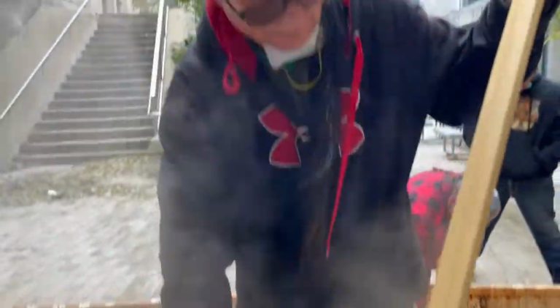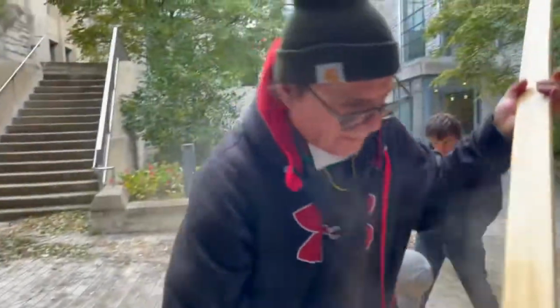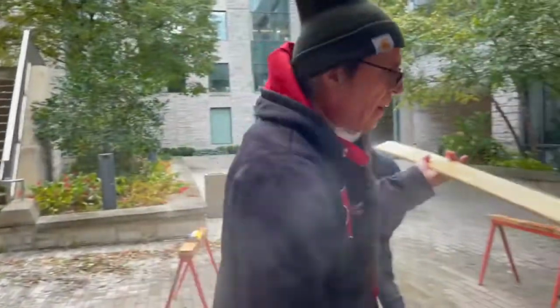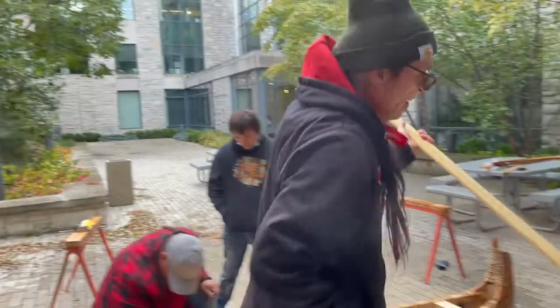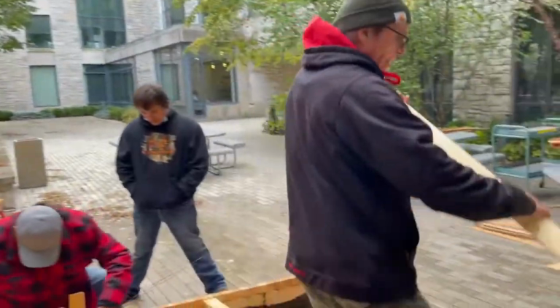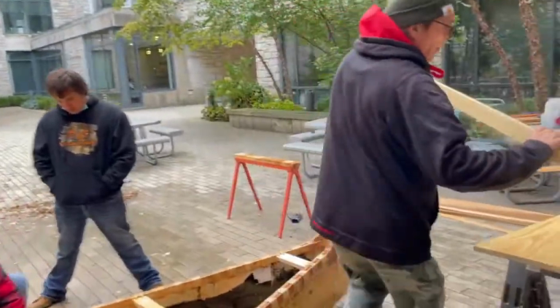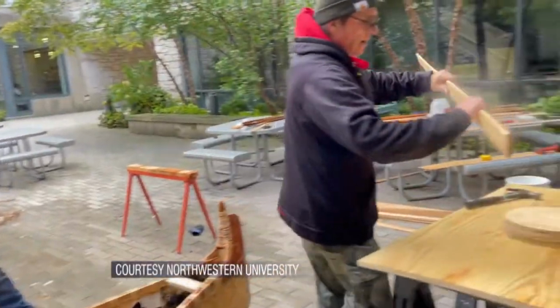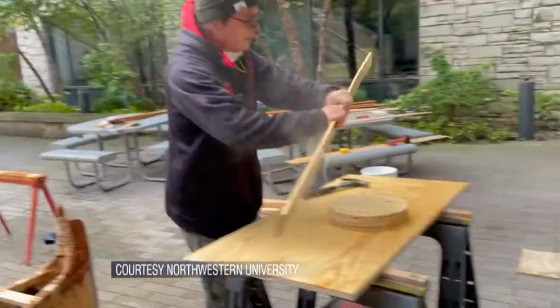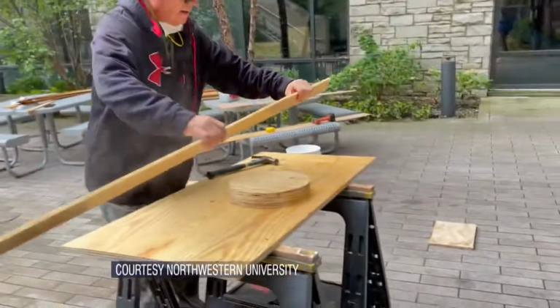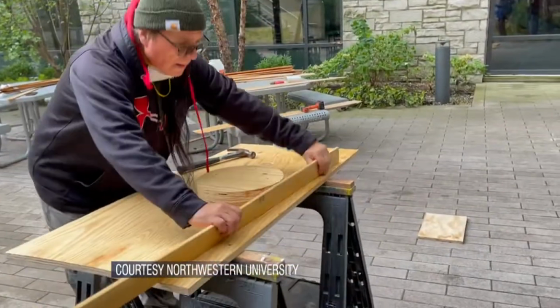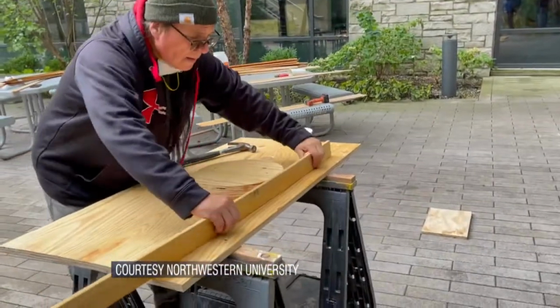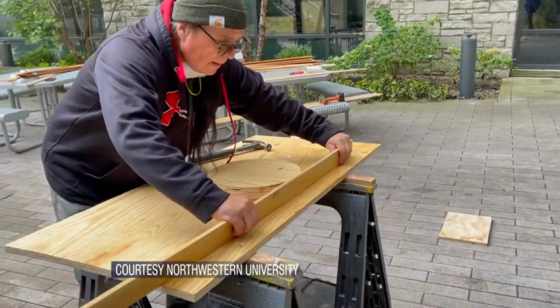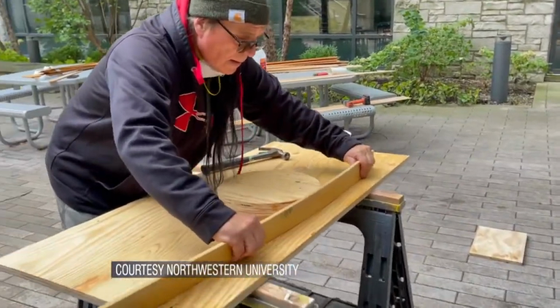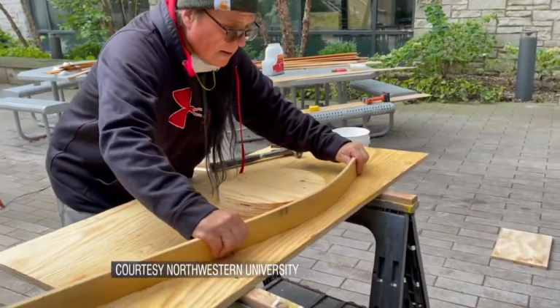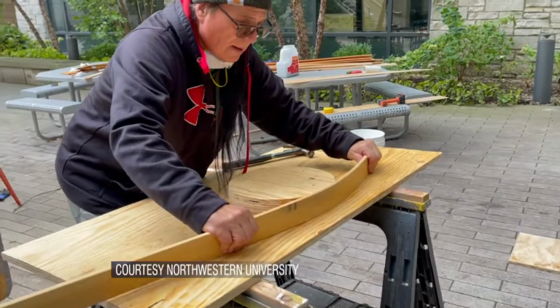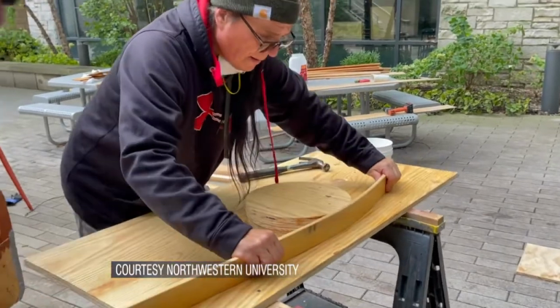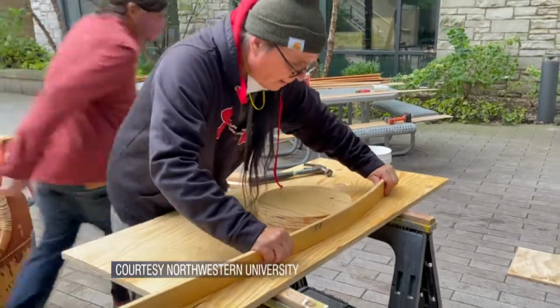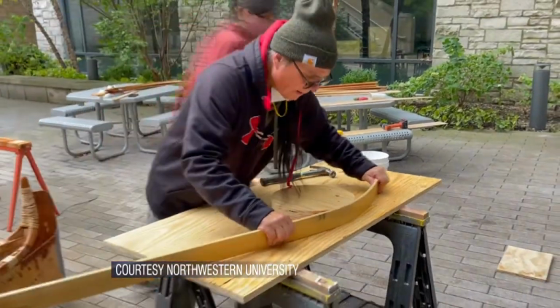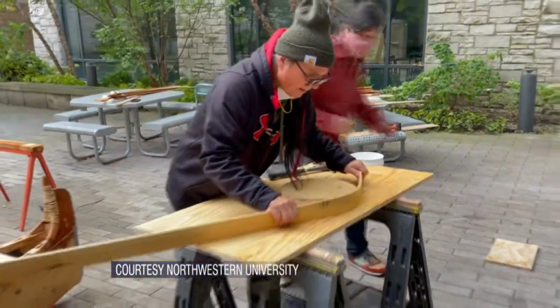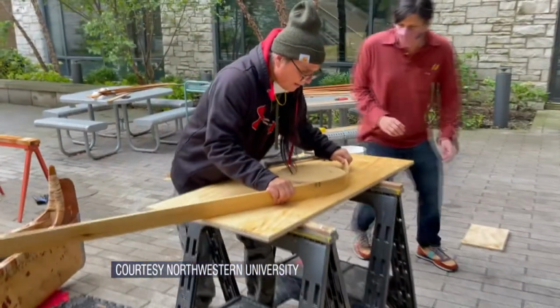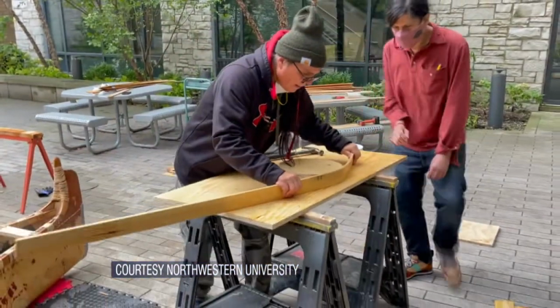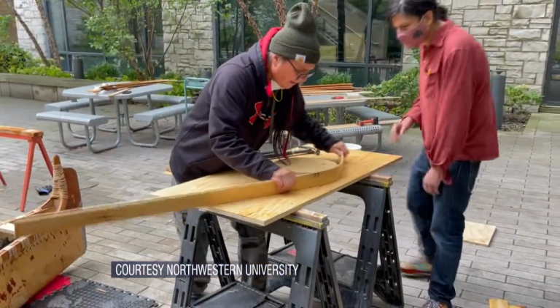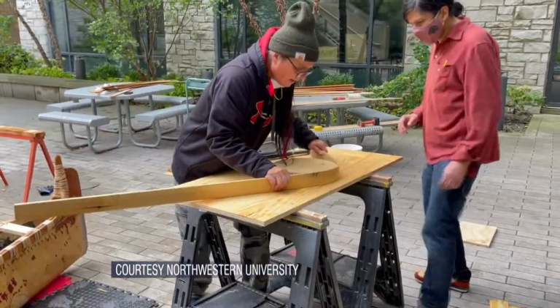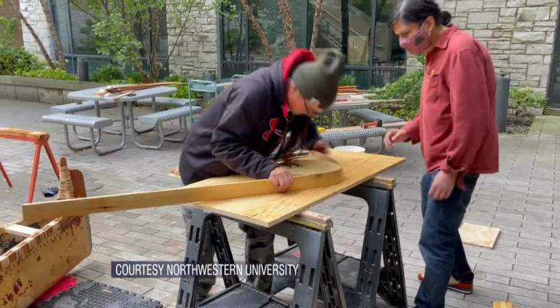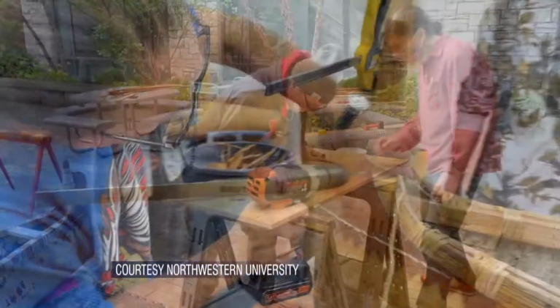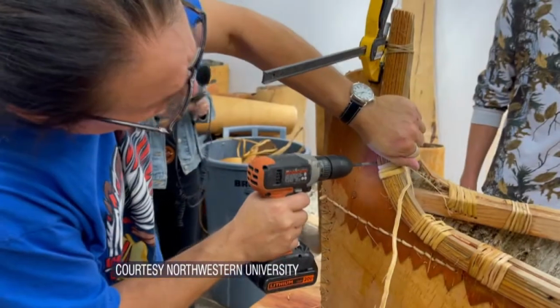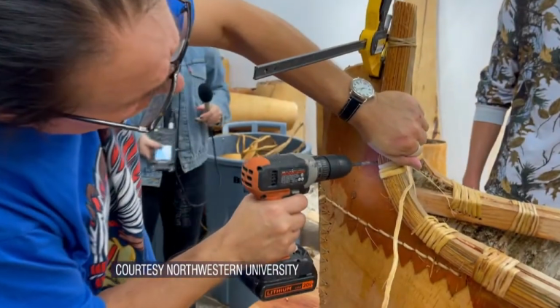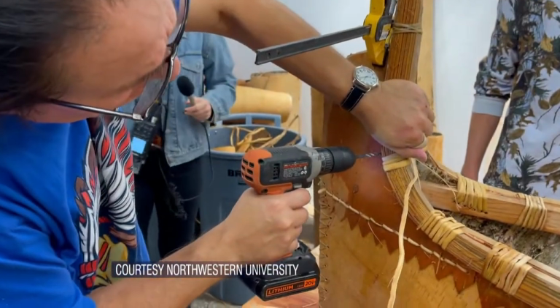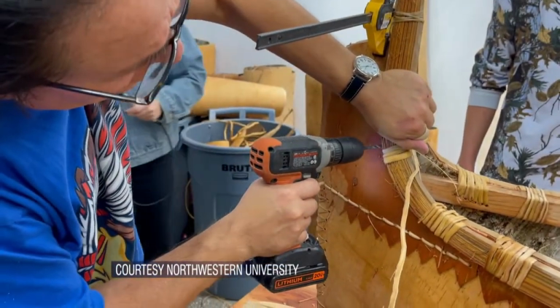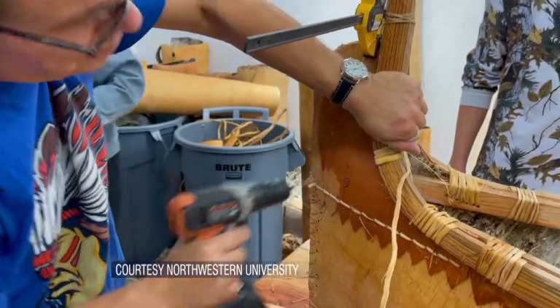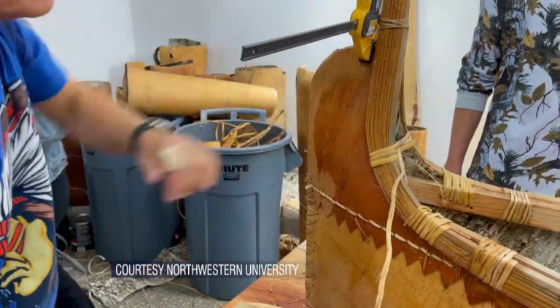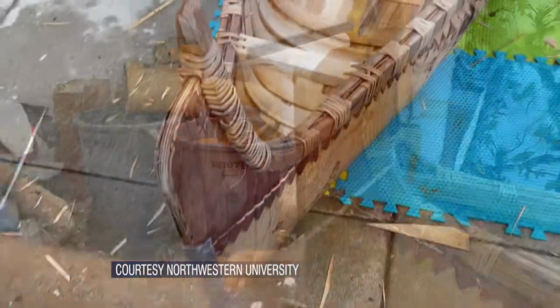Valliere says he is one of only six remaining birch bark canoe builders among the Anishinaabe people. They're made by hand, and we have the benefit of a few 2x4 jigs and some cordless drills, but other than that, all the work is still there.